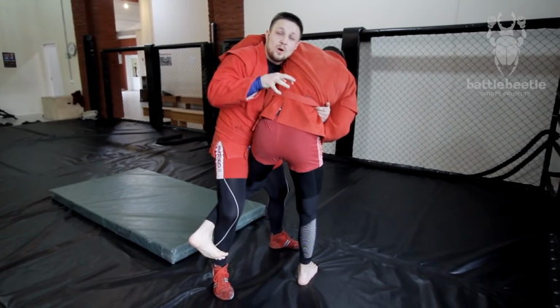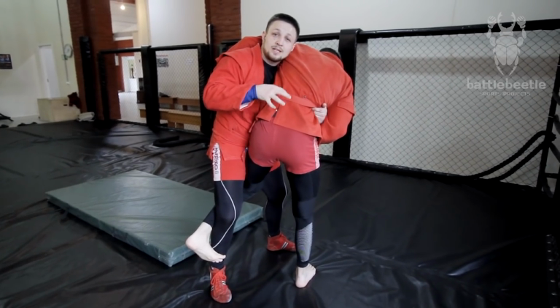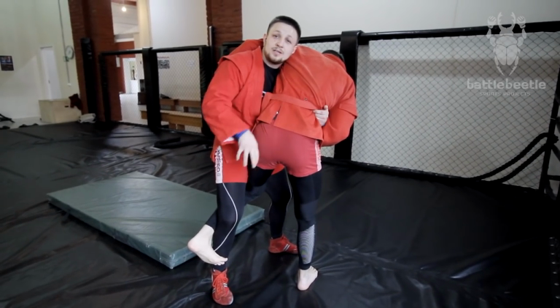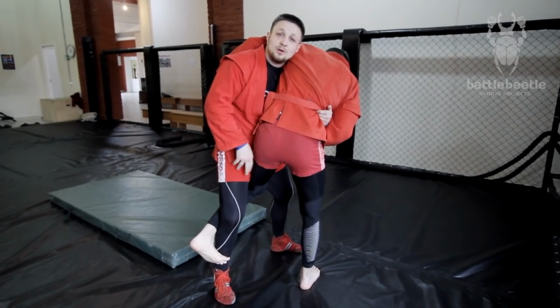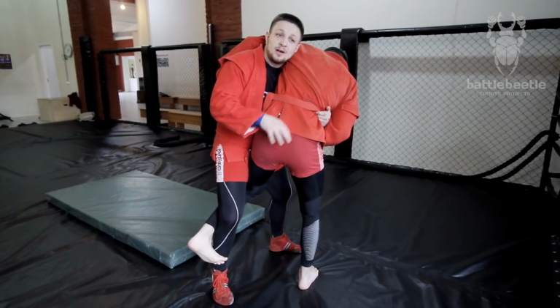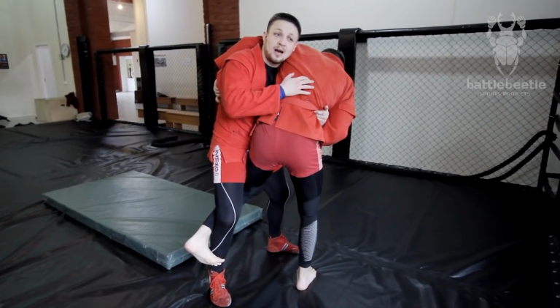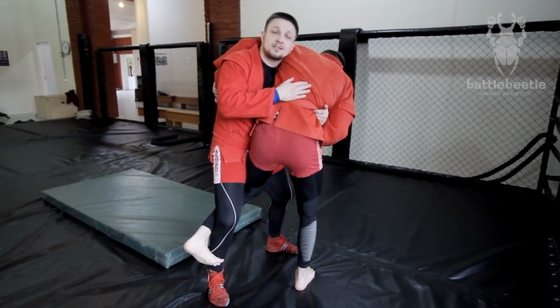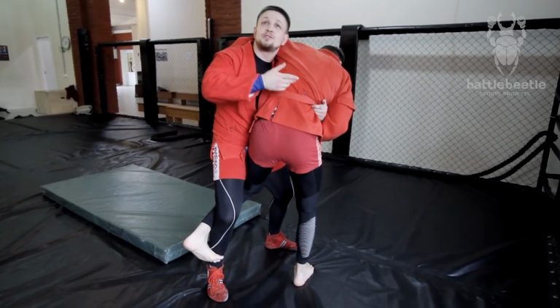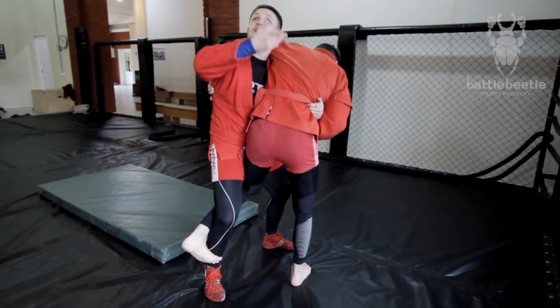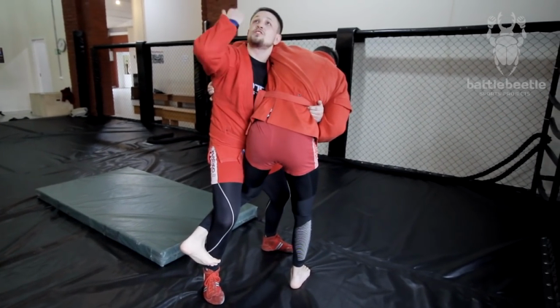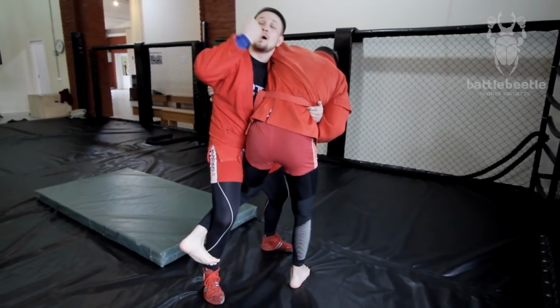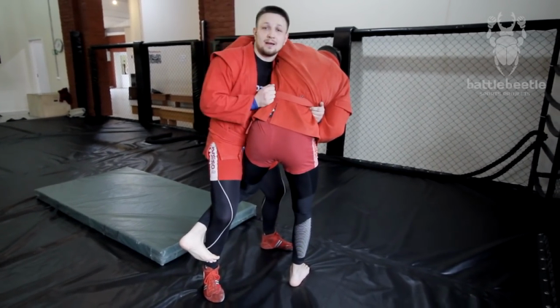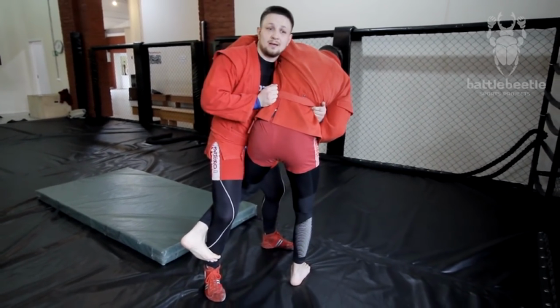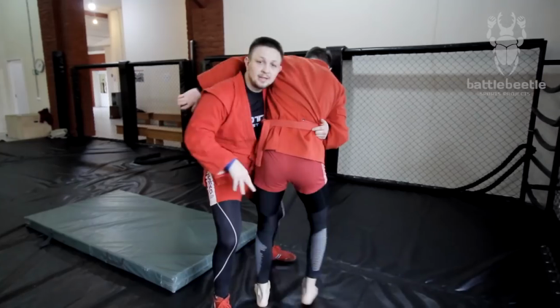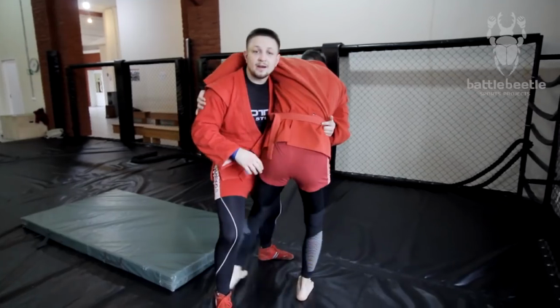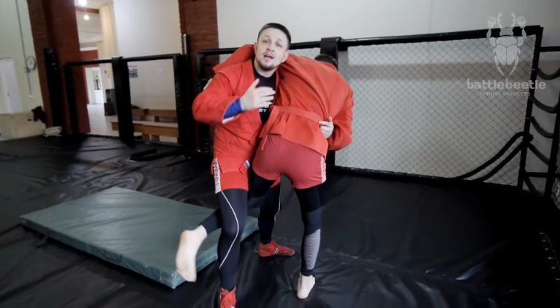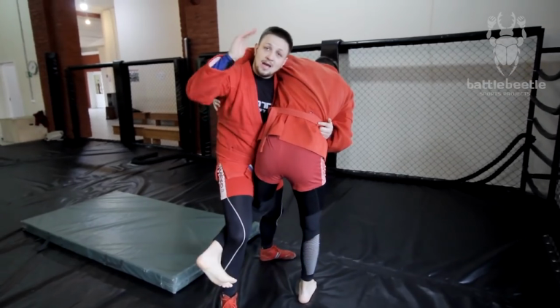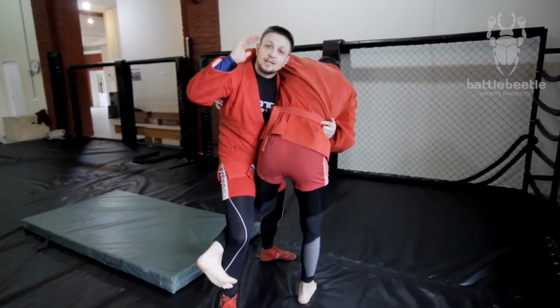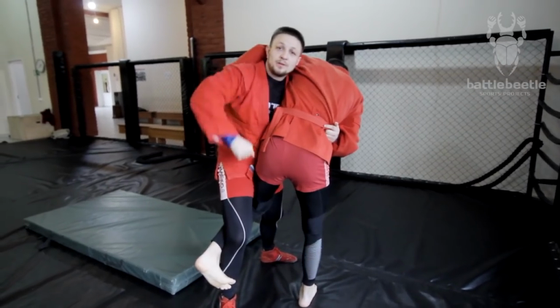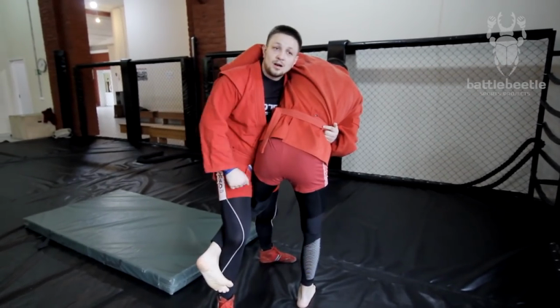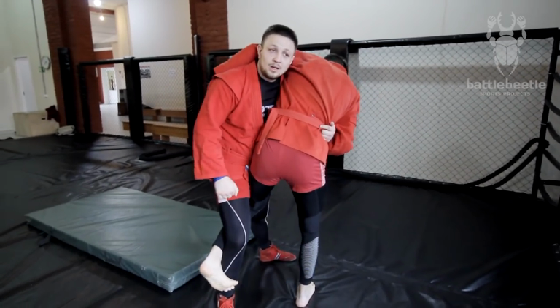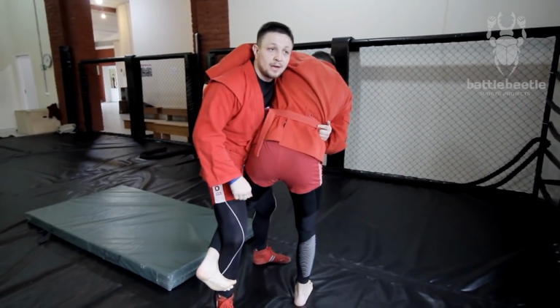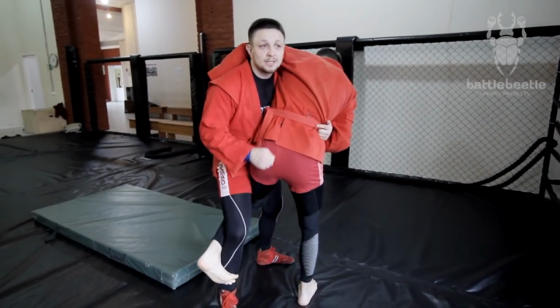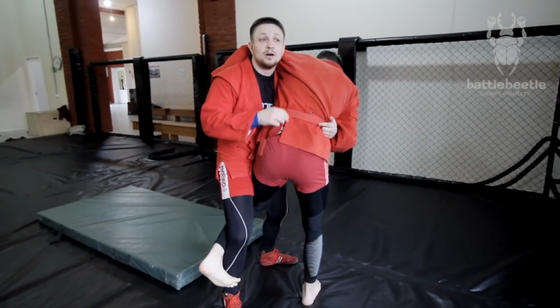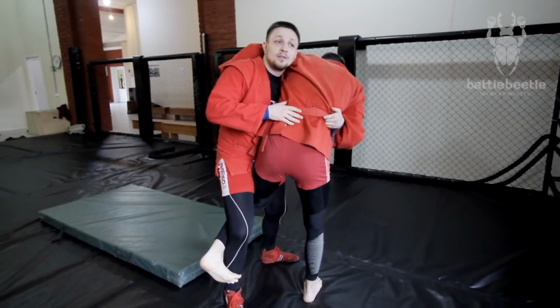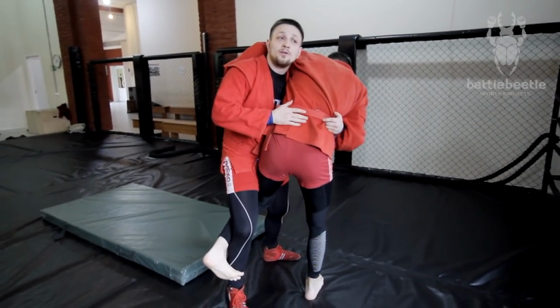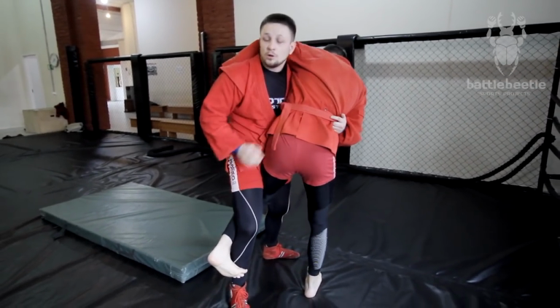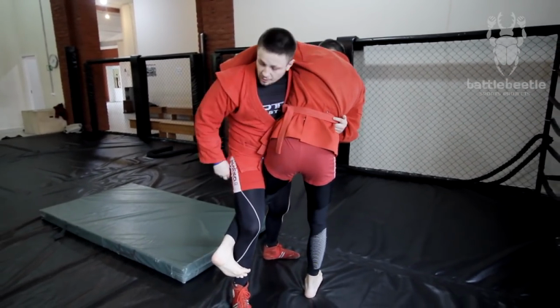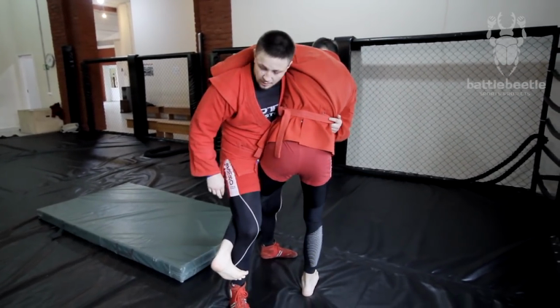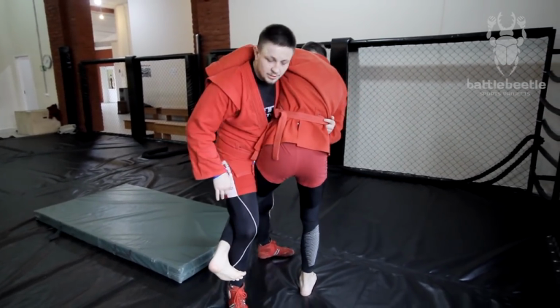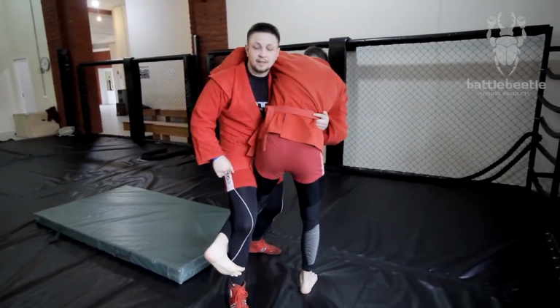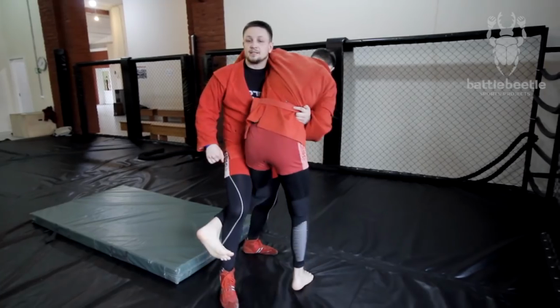Once I do this move I start to arch back. In the air I'll let go of this arm. So the full motion looks like this.